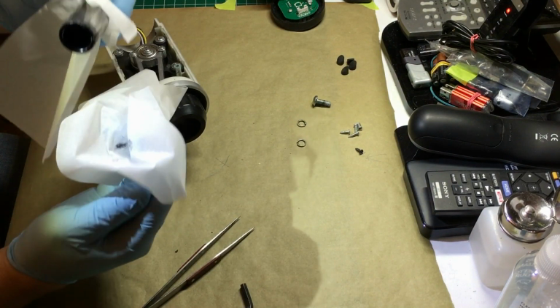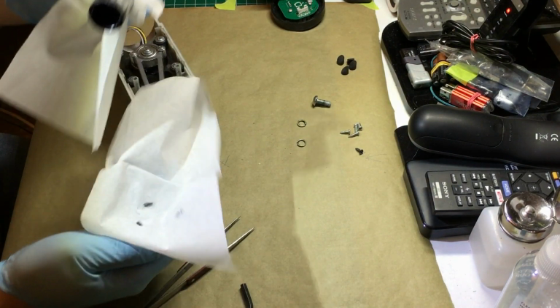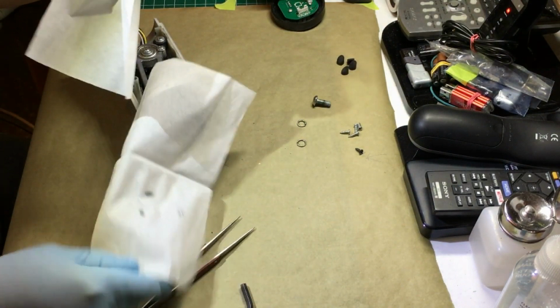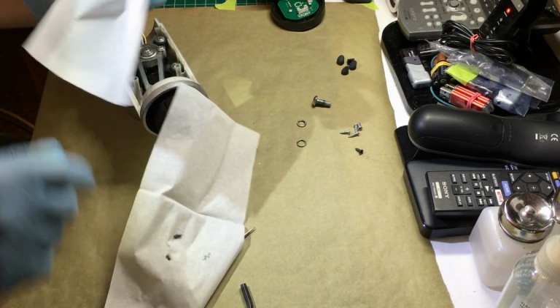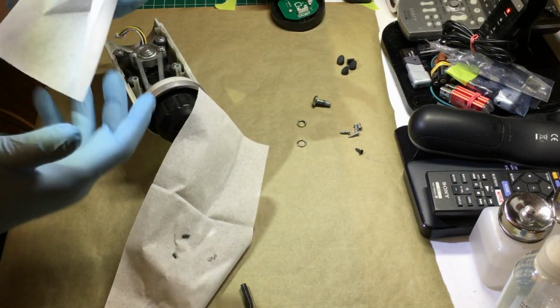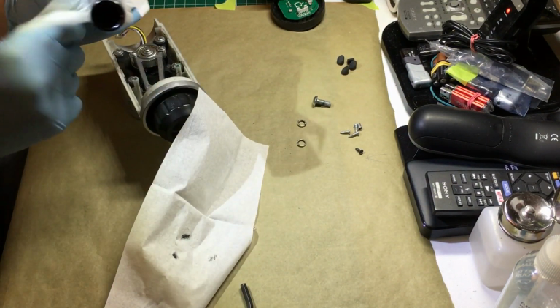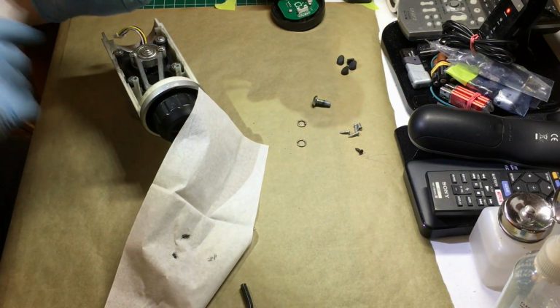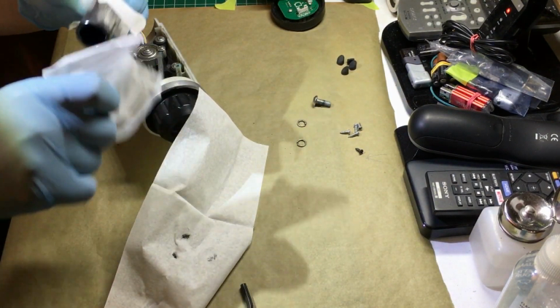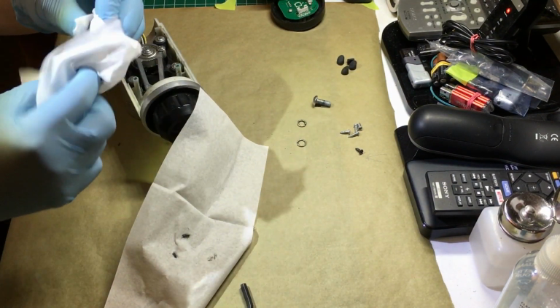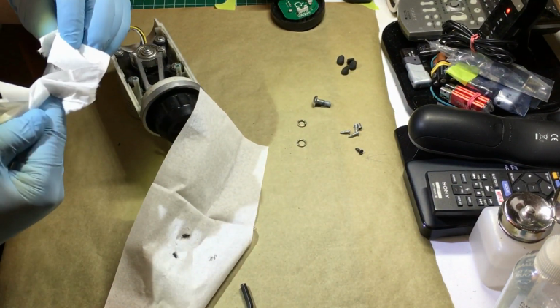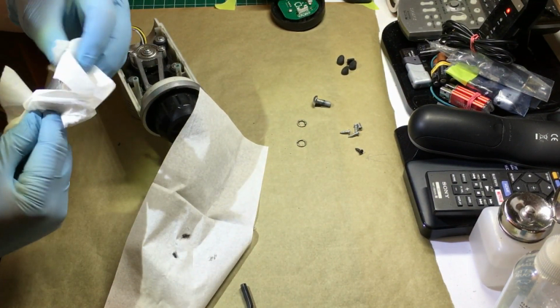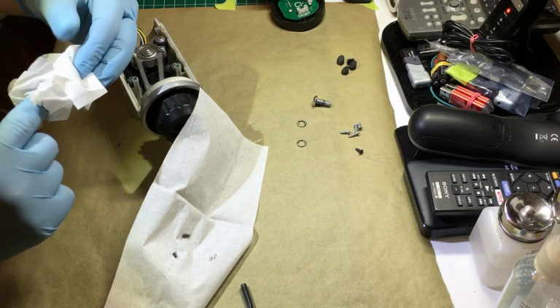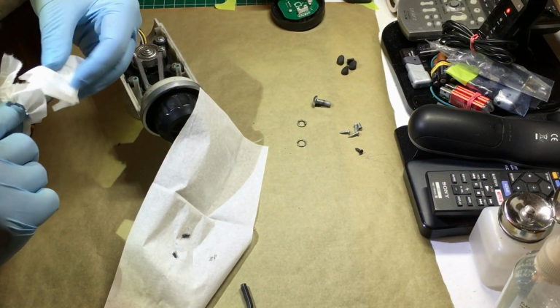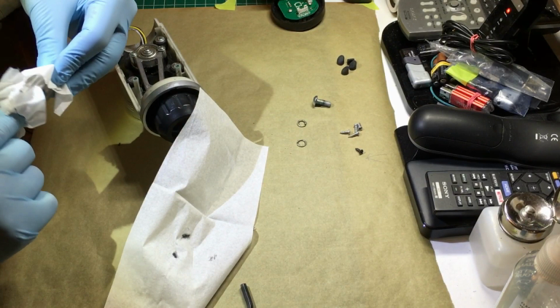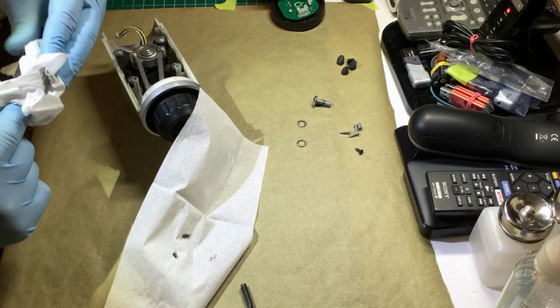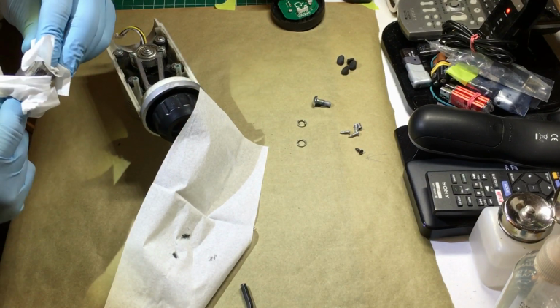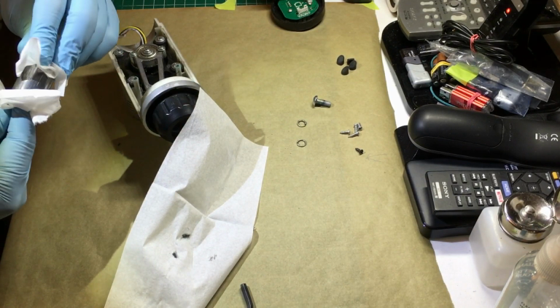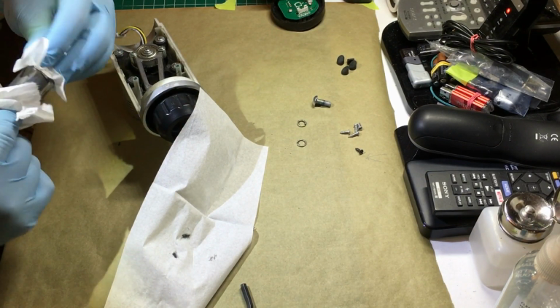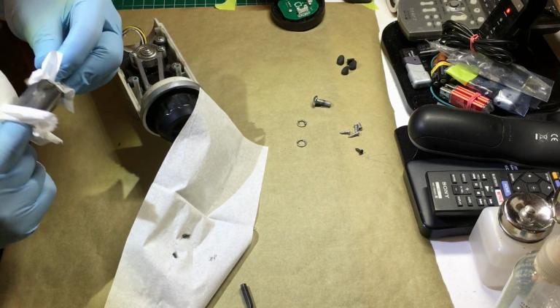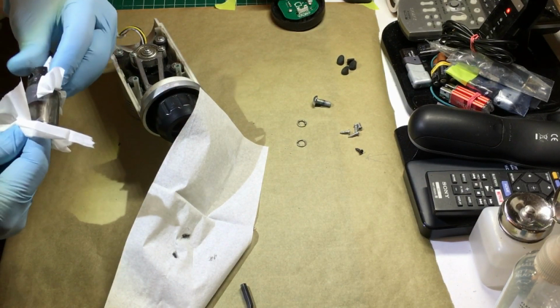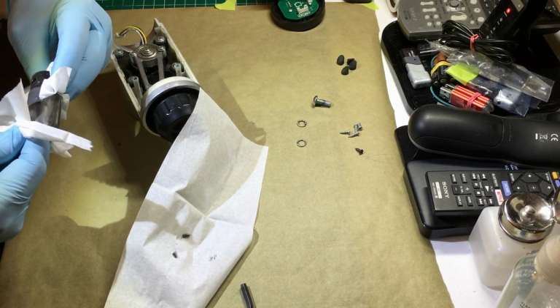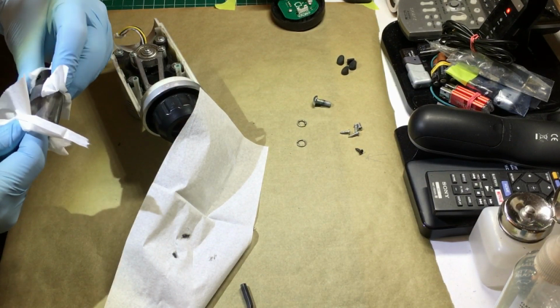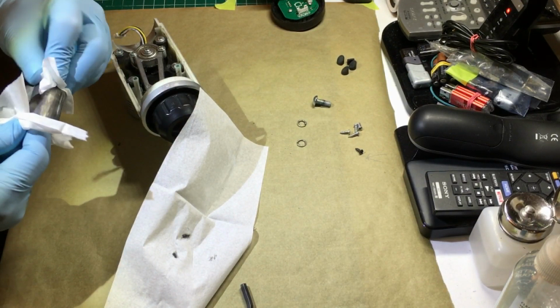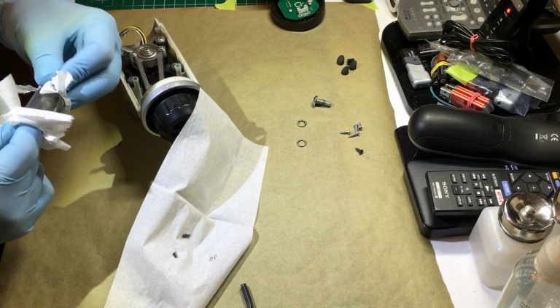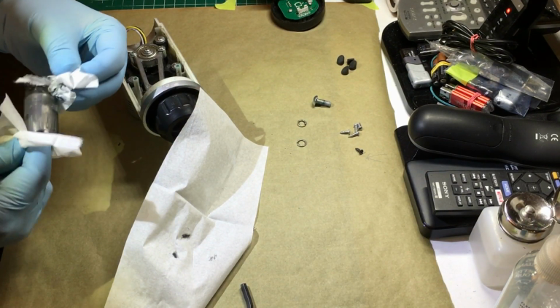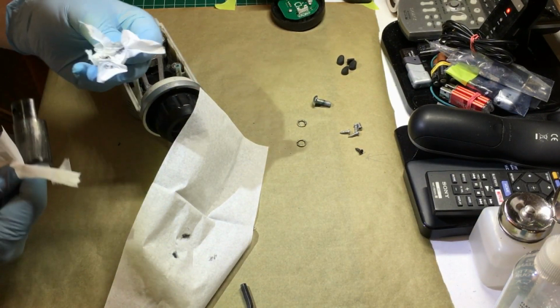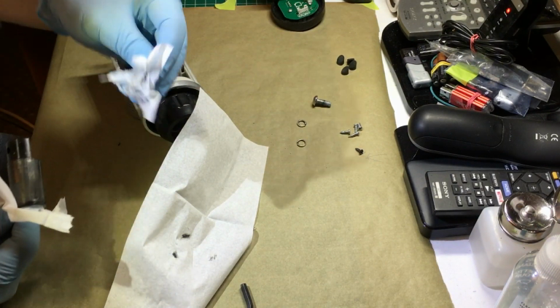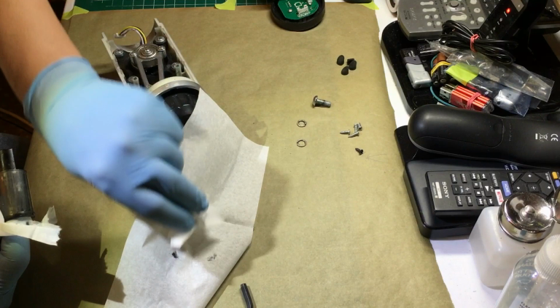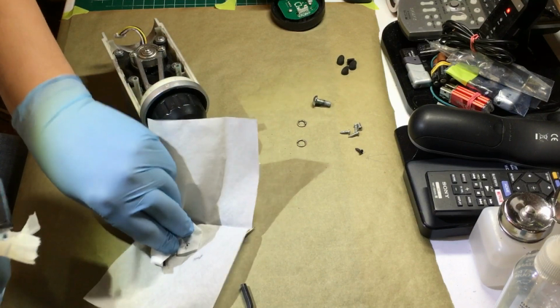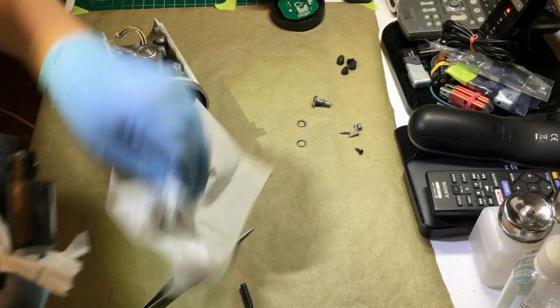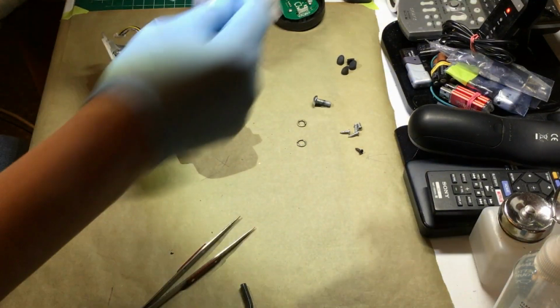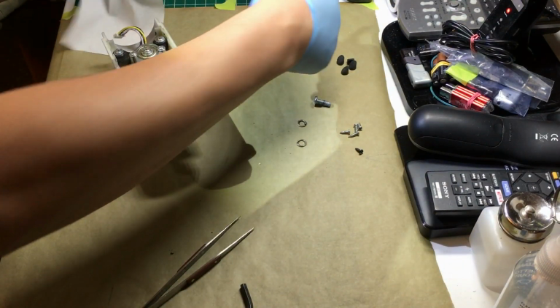It's very messy — that's why I'm wearing gloves. Fair warning: it is very messy and it pretty much permanently stains all clothing. So be careful.